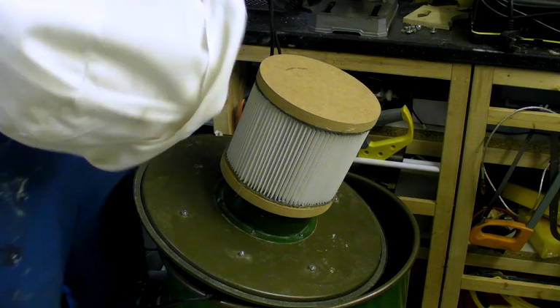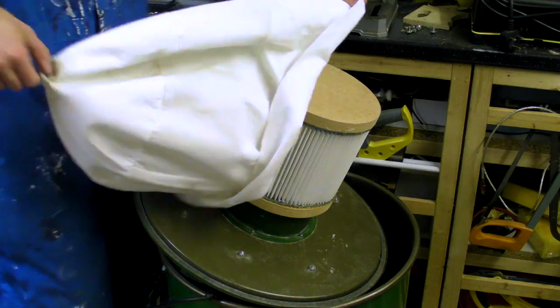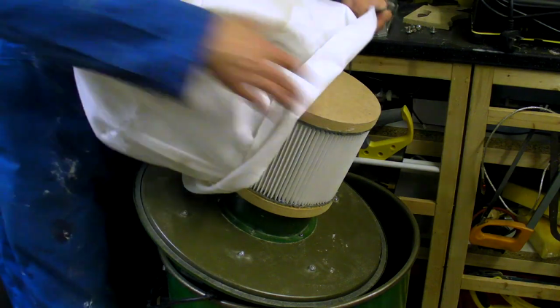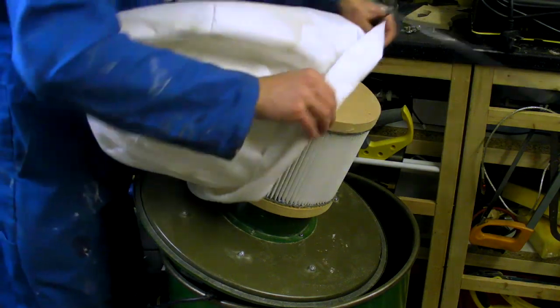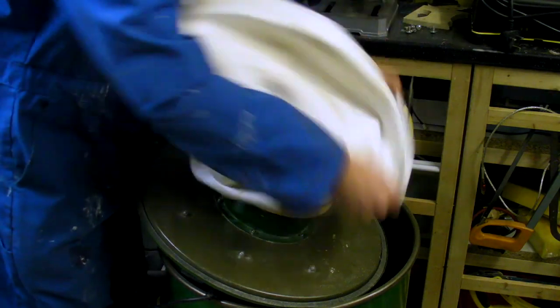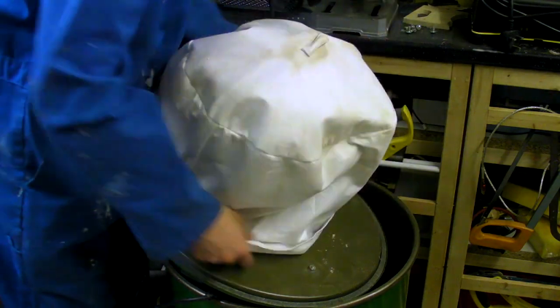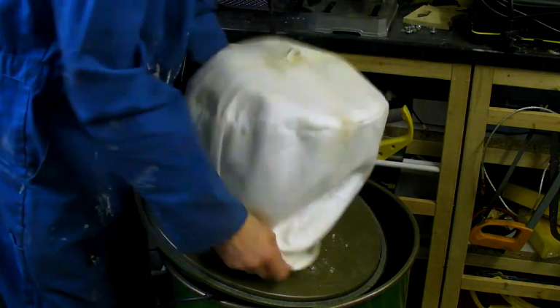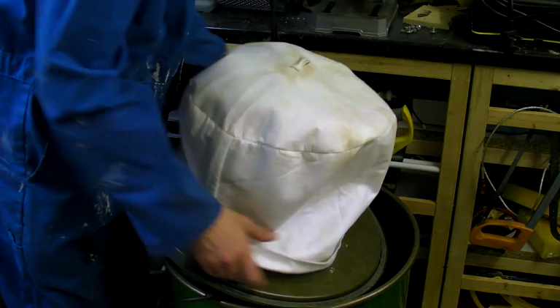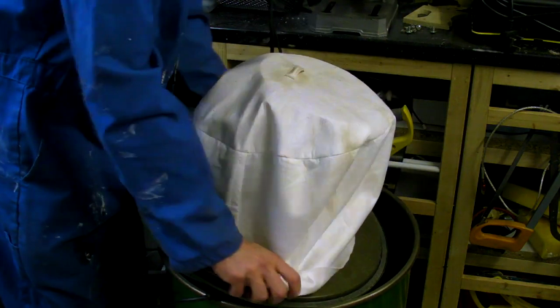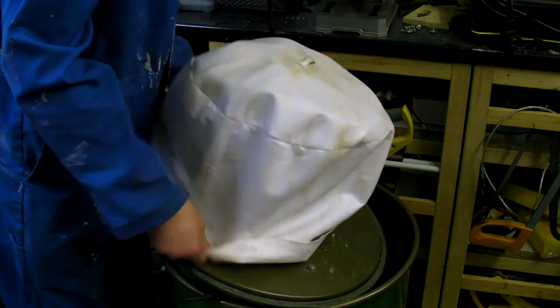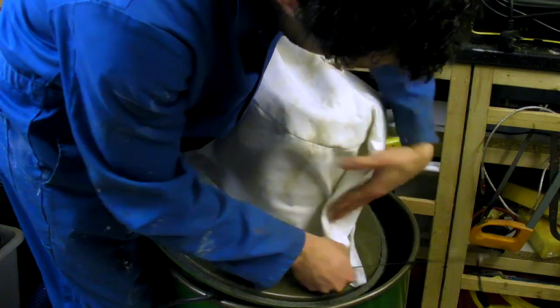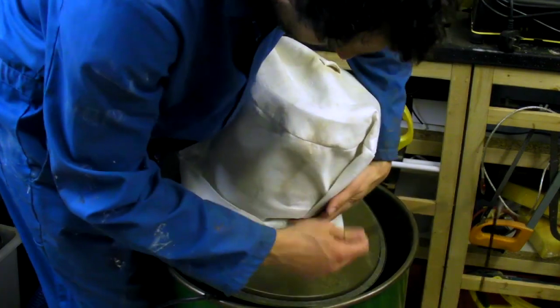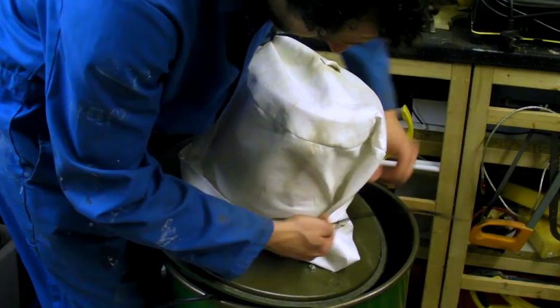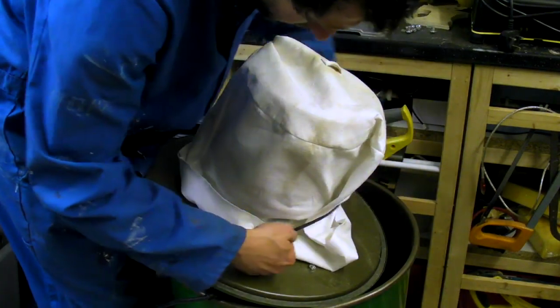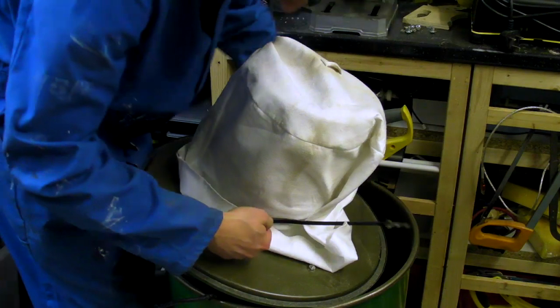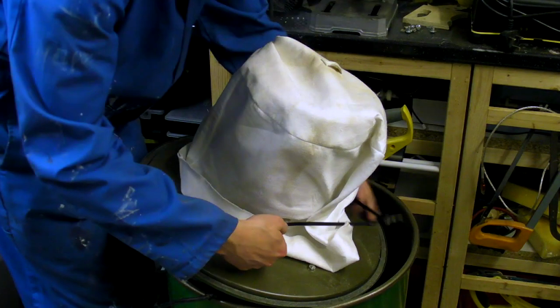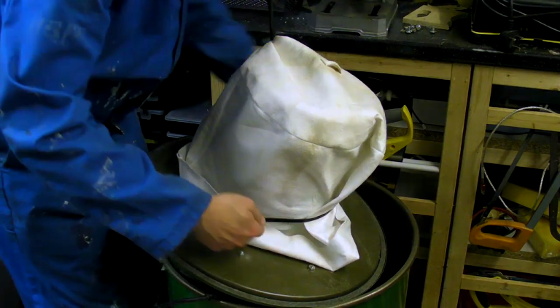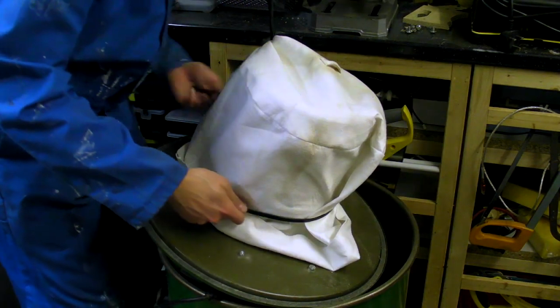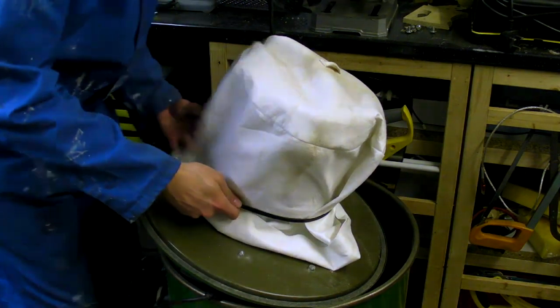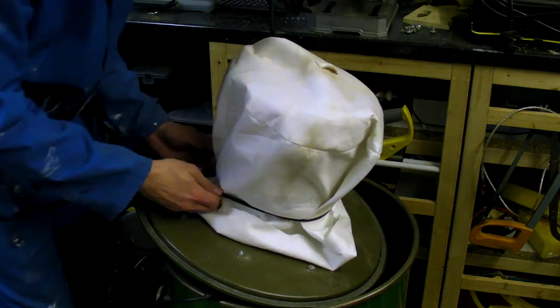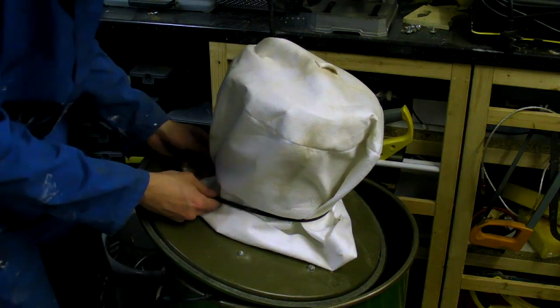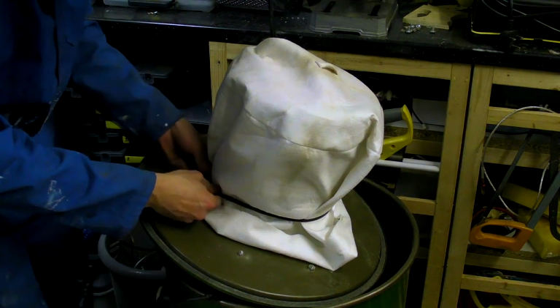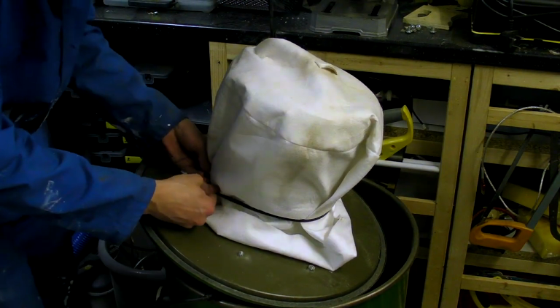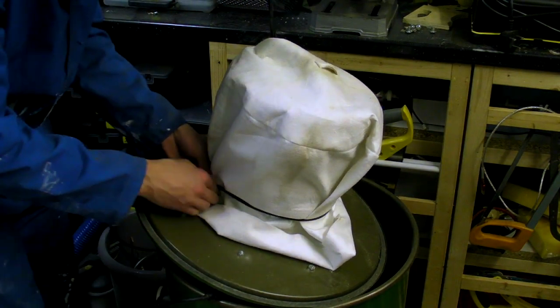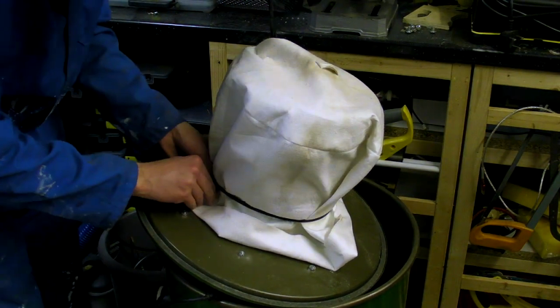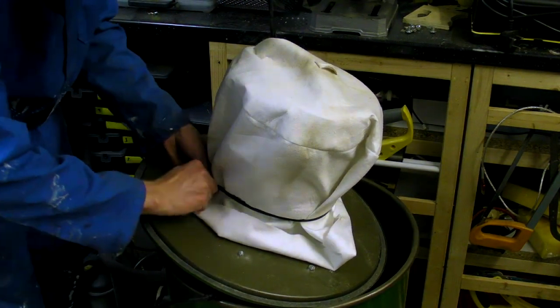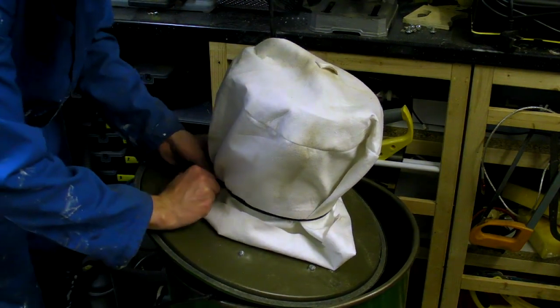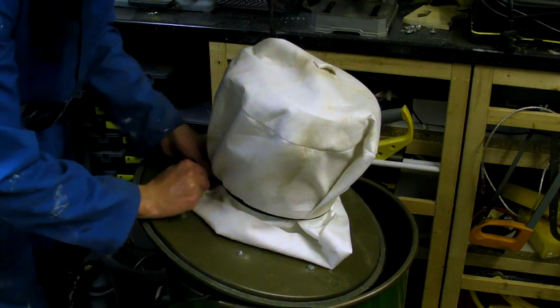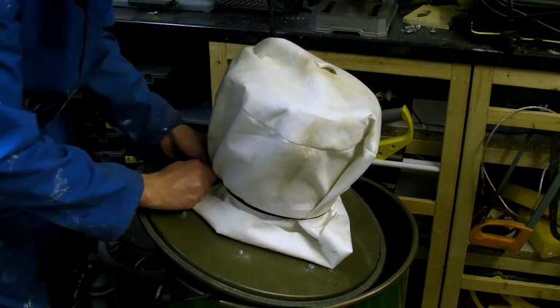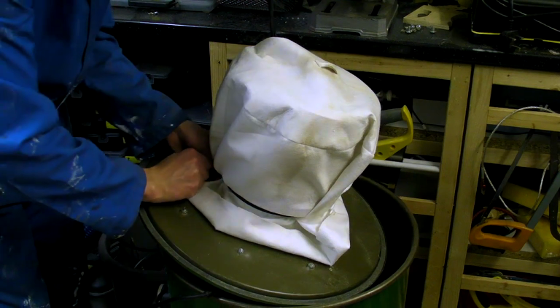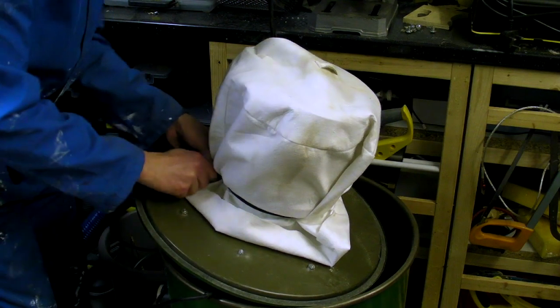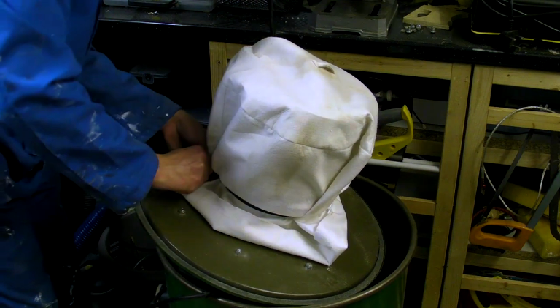In addition to the HEPA, I bought a chip extractor filtration bag, which are normally made from non-woven polyester, to add an additional protective layer and increase the working life of the HEPA filter.